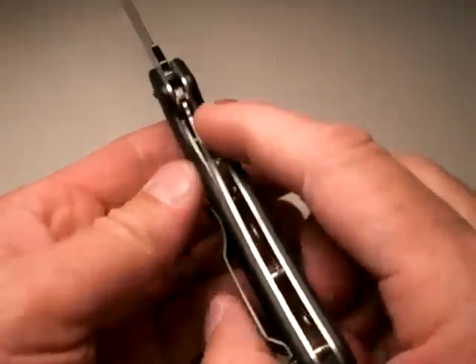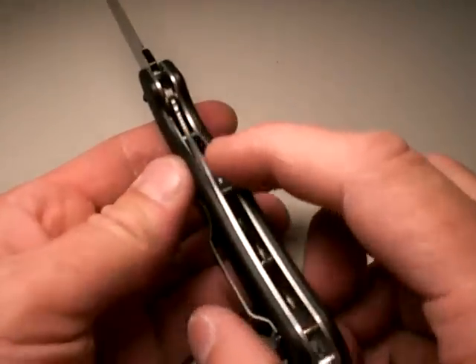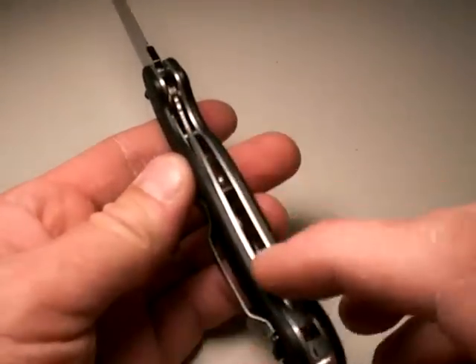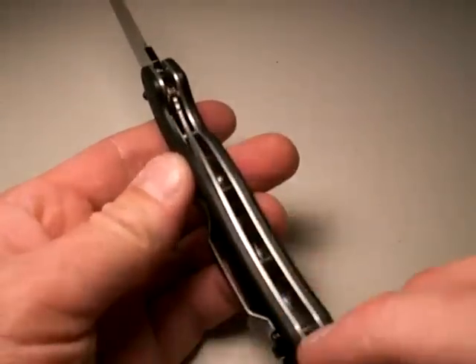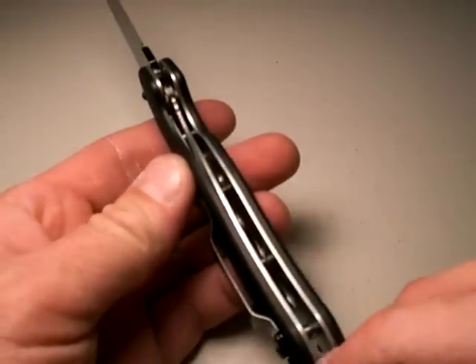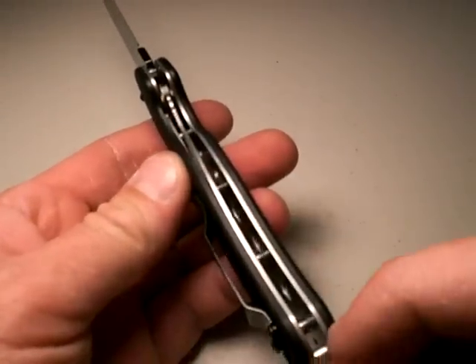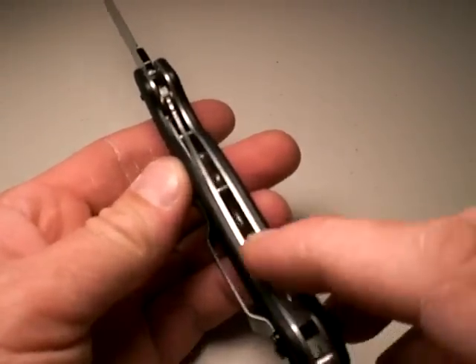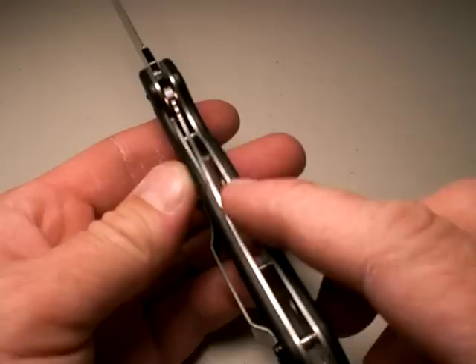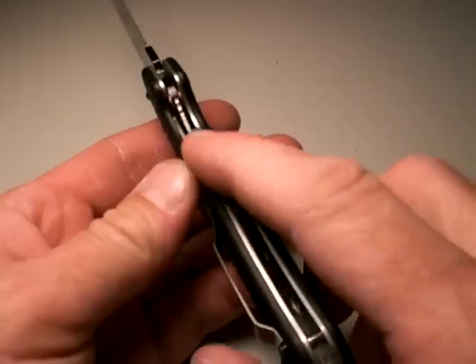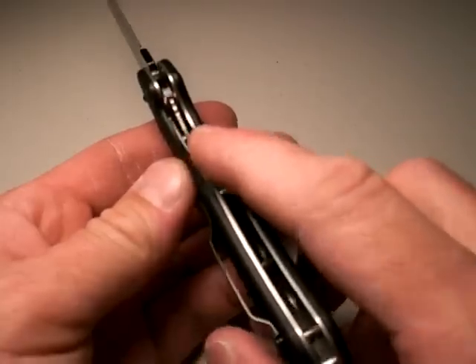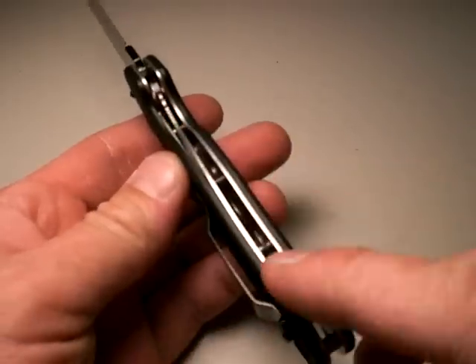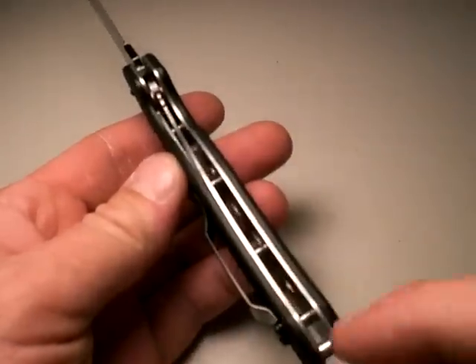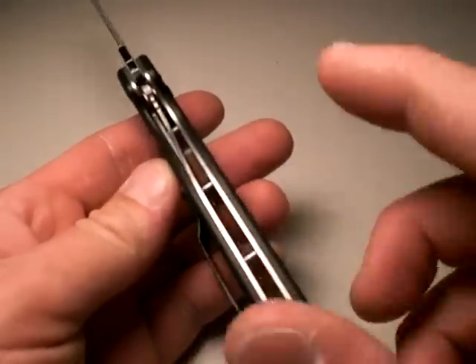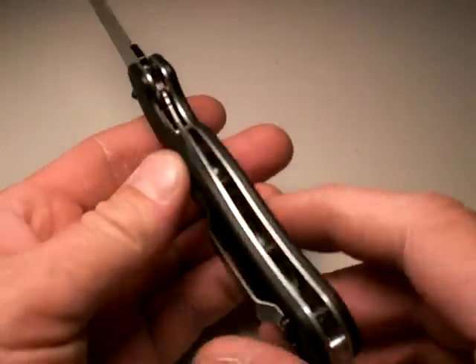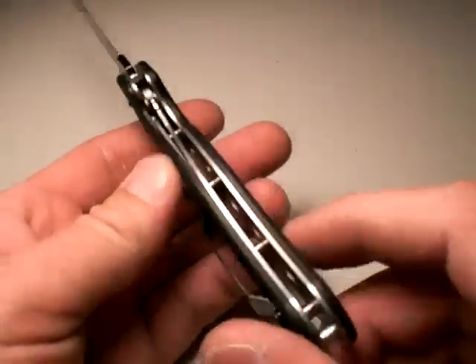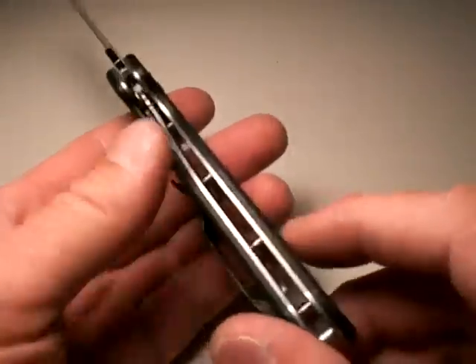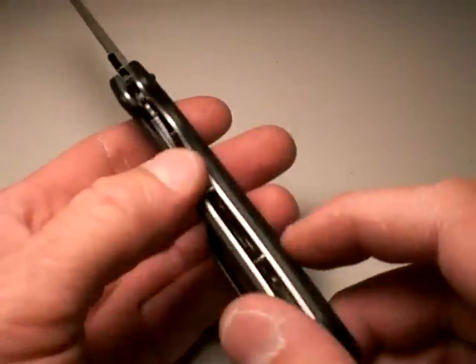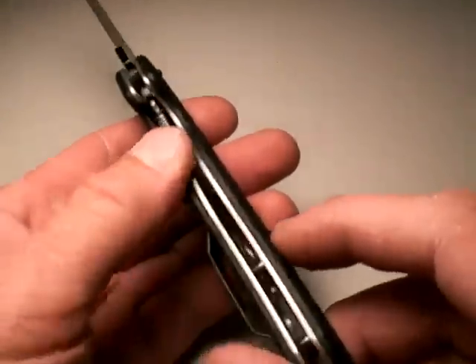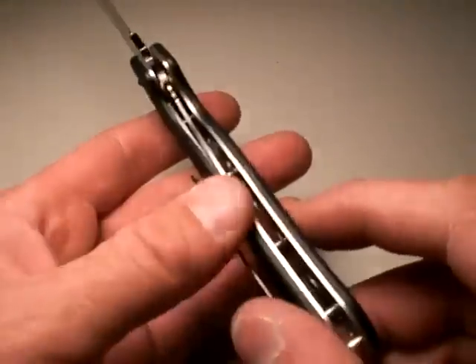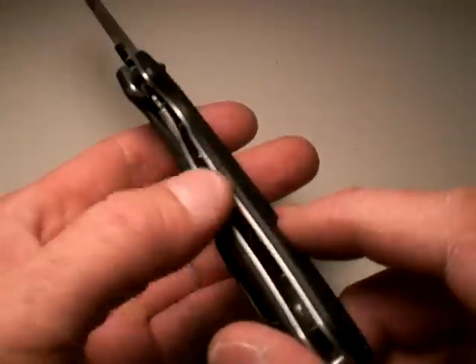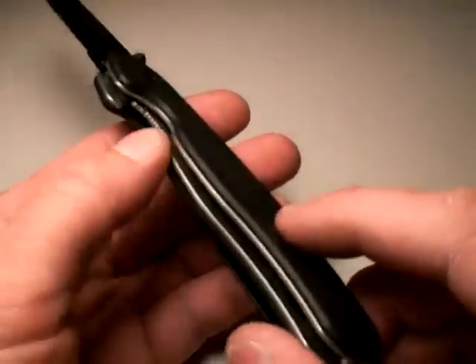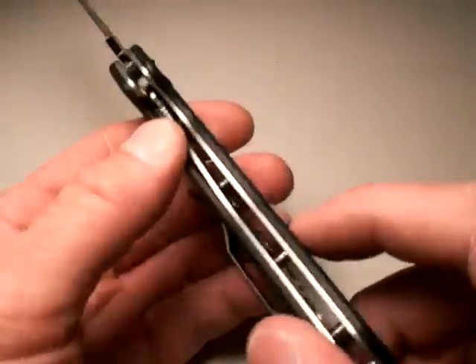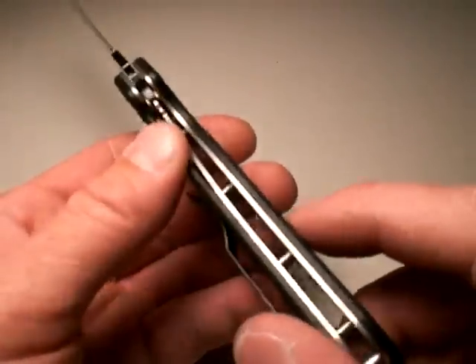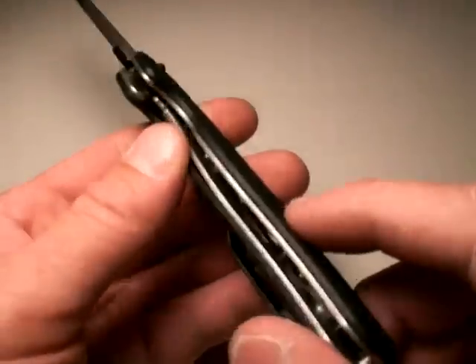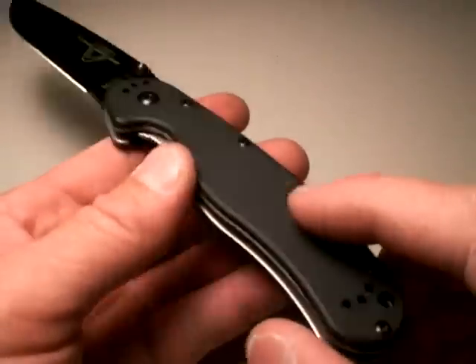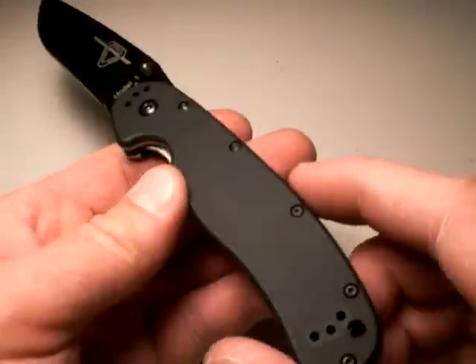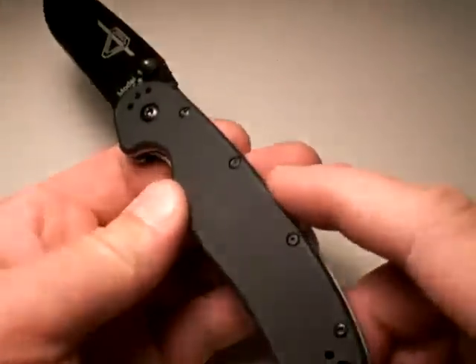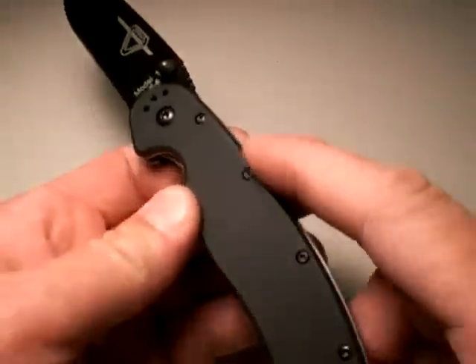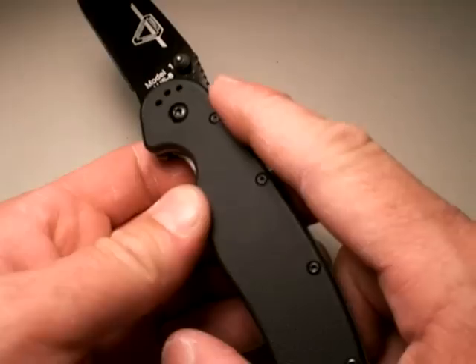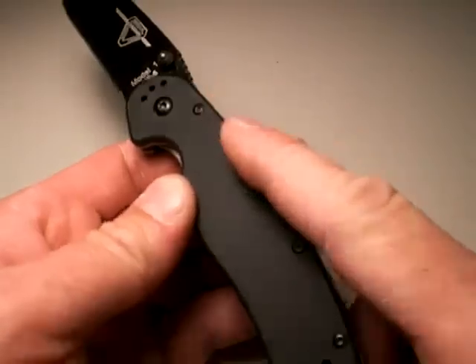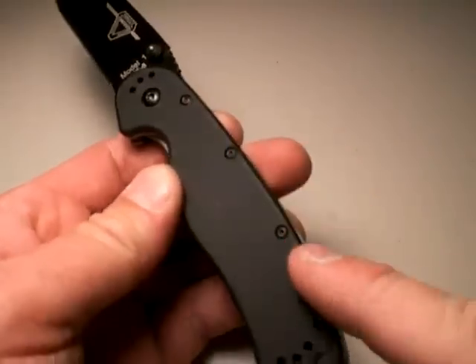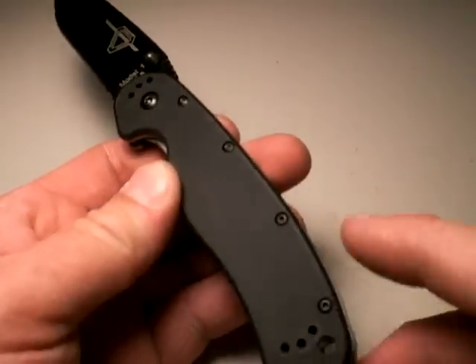The liner lock is comfortable — it doesn't pinch the hand. And that takes us to the handle. The handle is full stainless steel hardened liners. I'm going to tell you at the end here how I kind of improved the design. But as it comes, it's adequate.